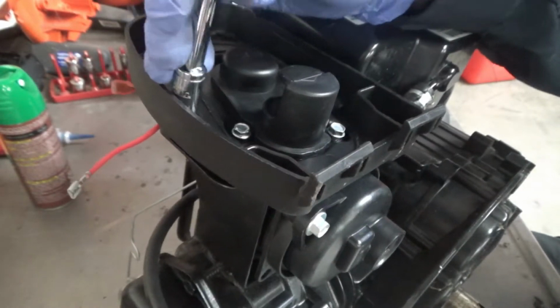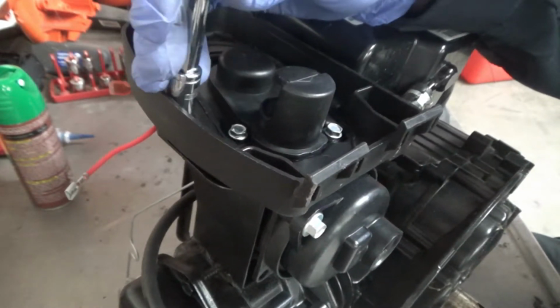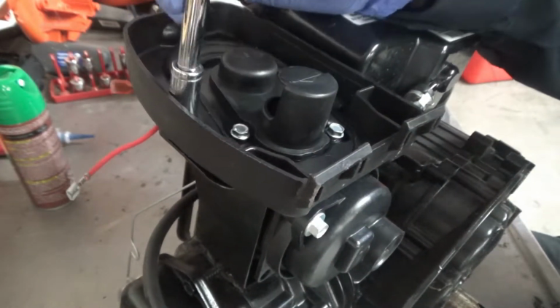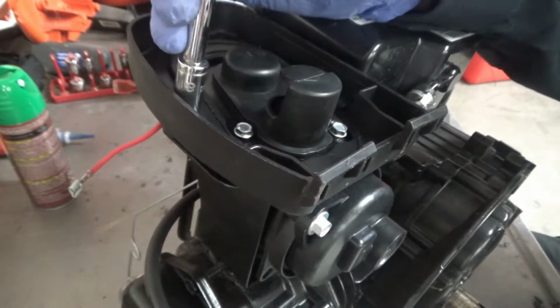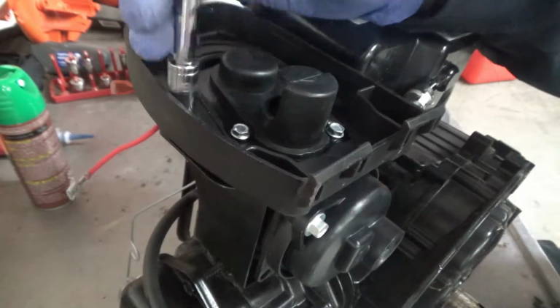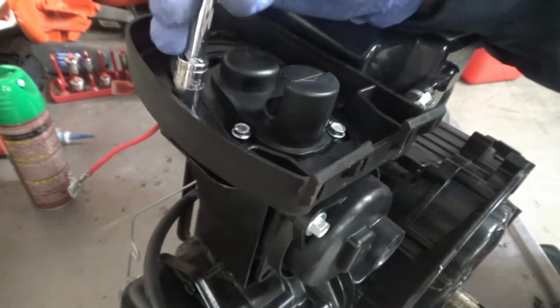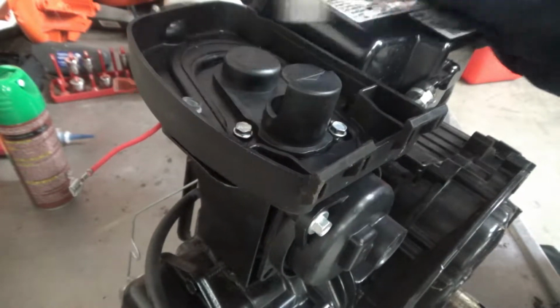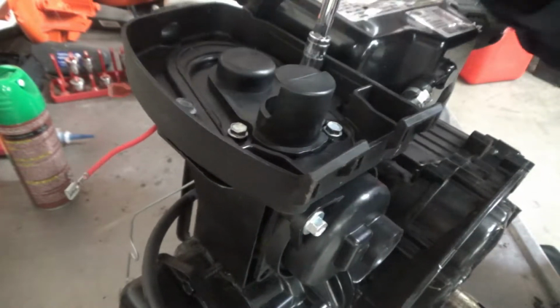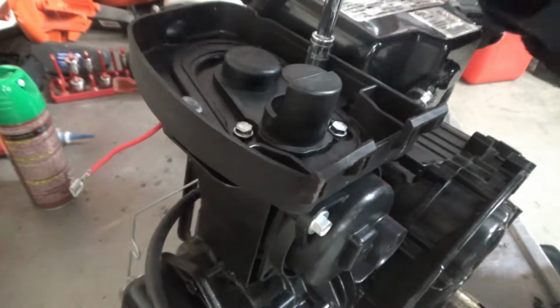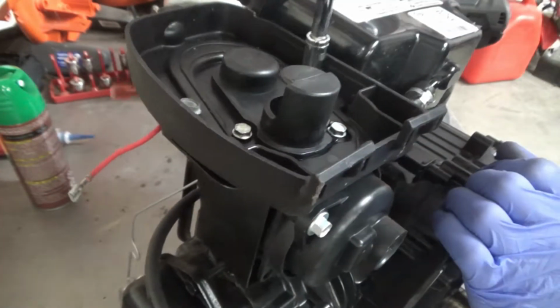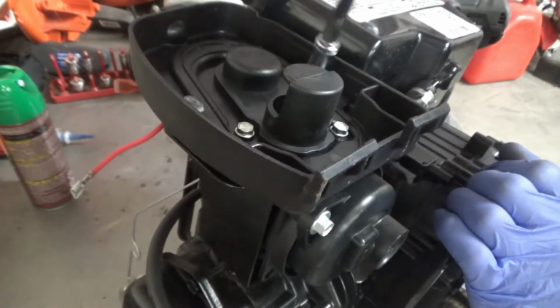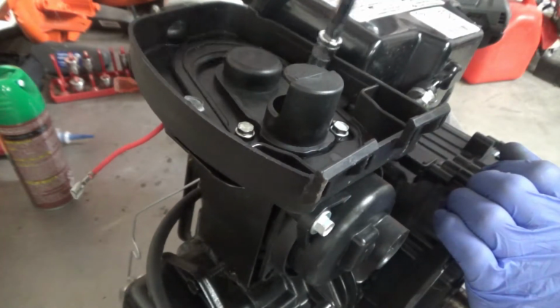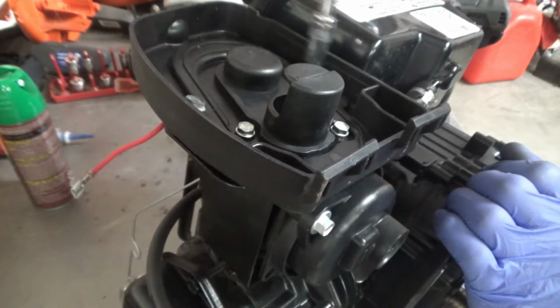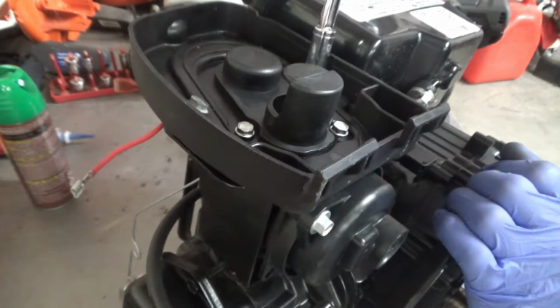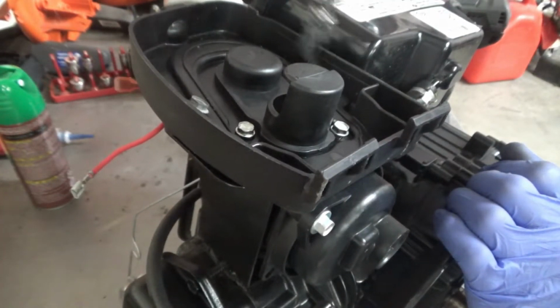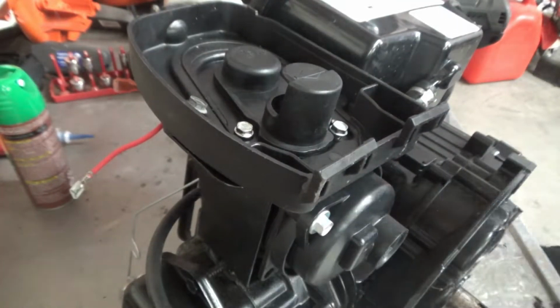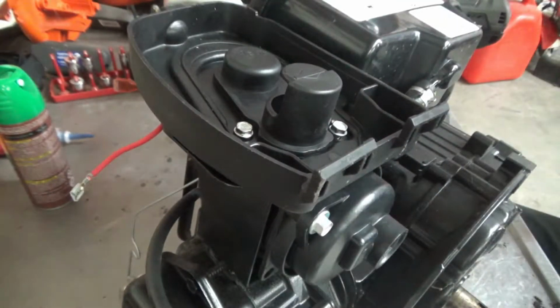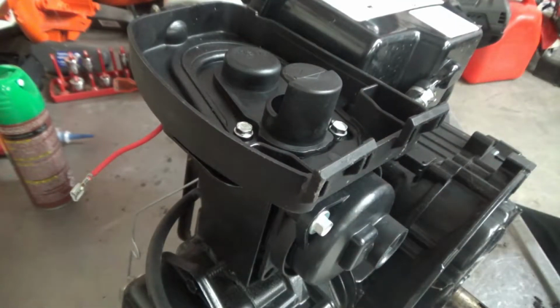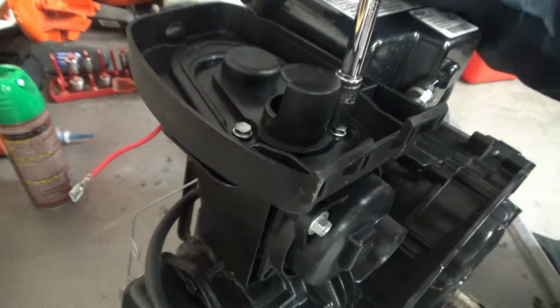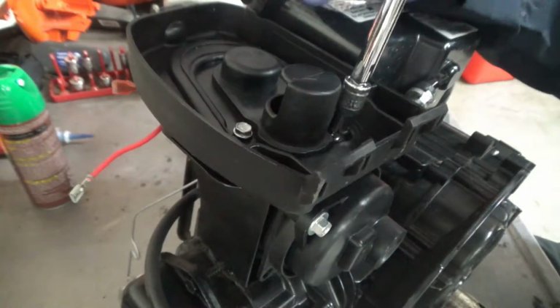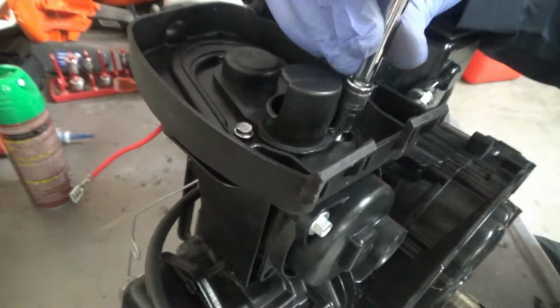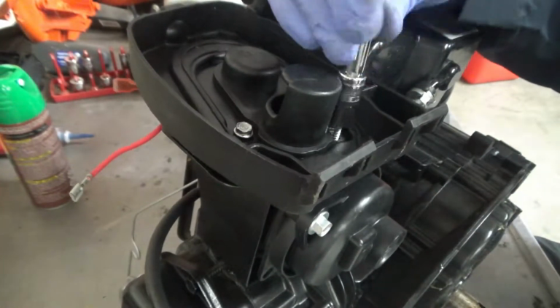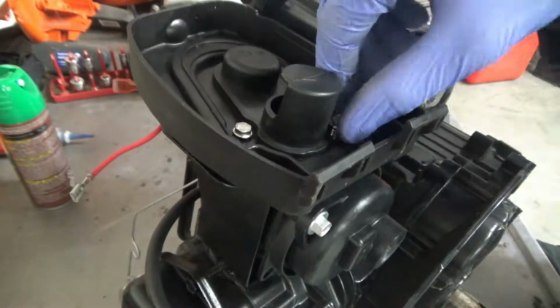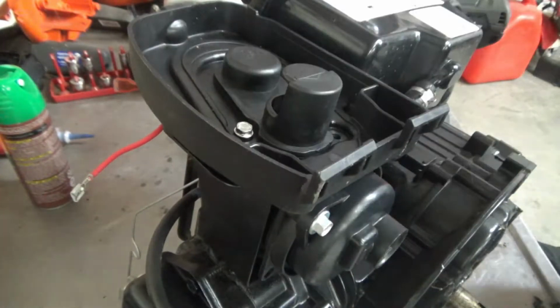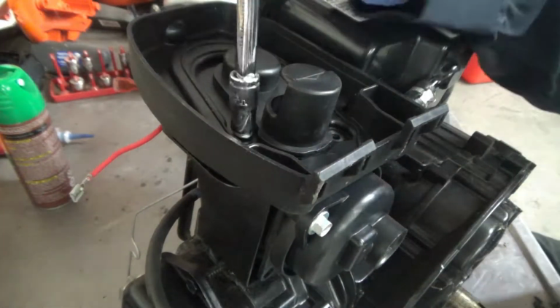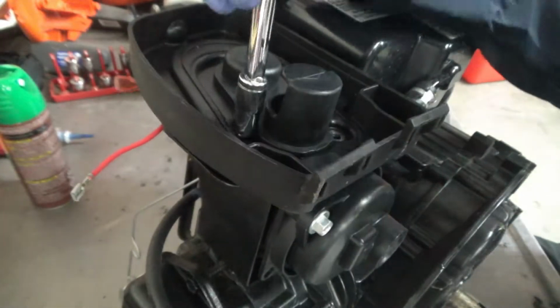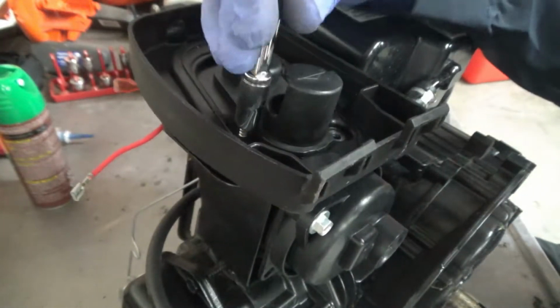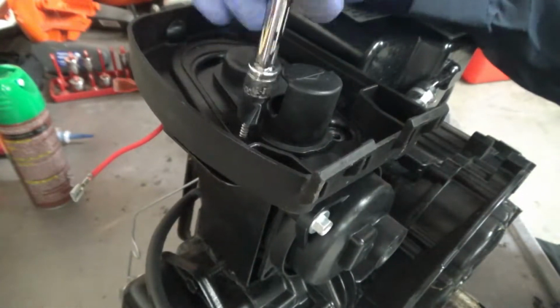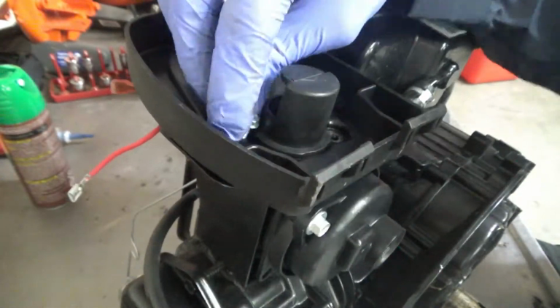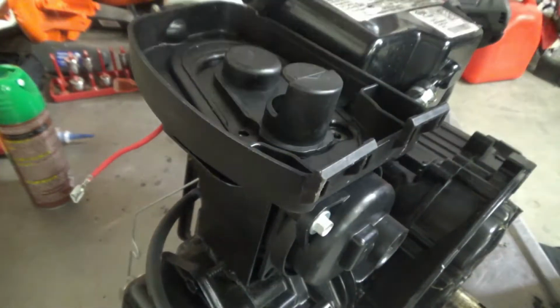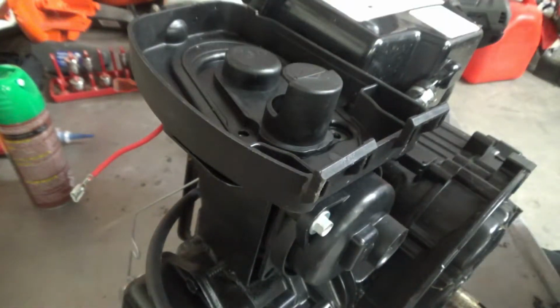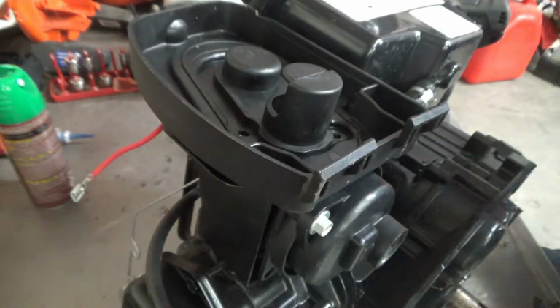There are two different types of screws on these motors — one are machine thread and the other are plastic thread. These two that I'm taking out now are the seven millimeter plastic thread screws.